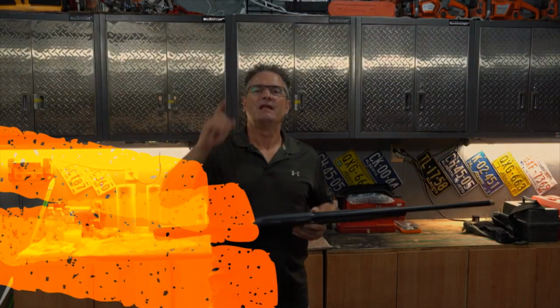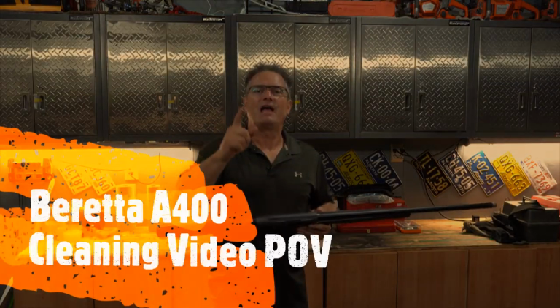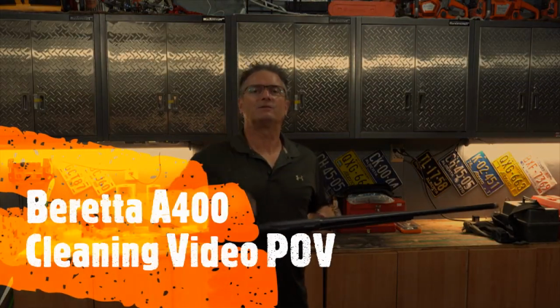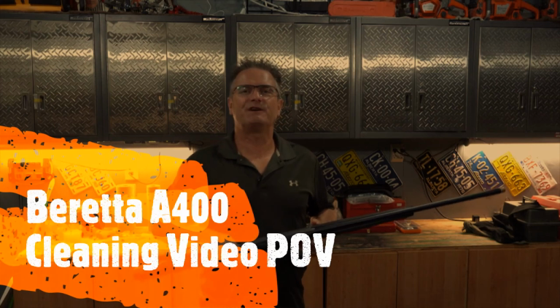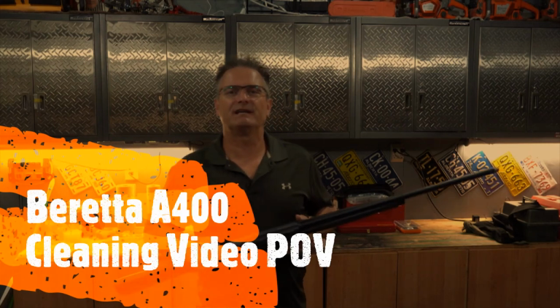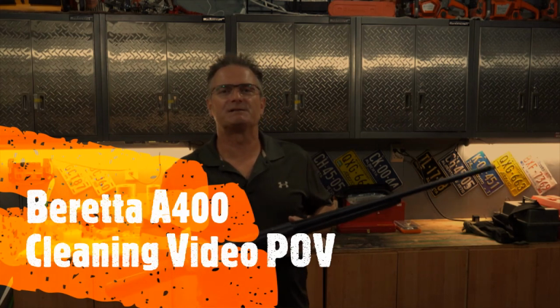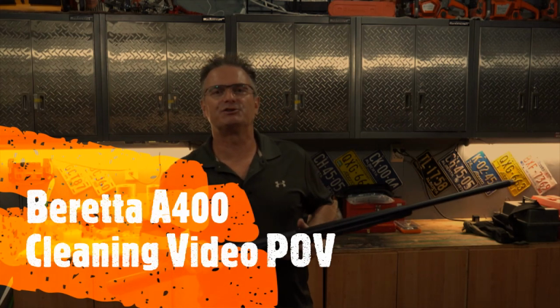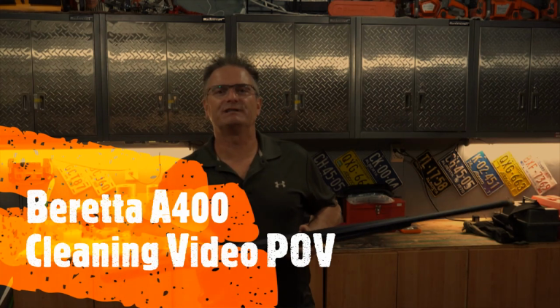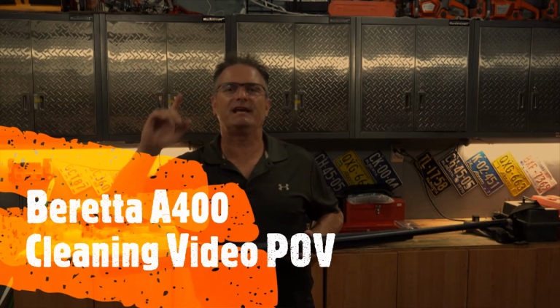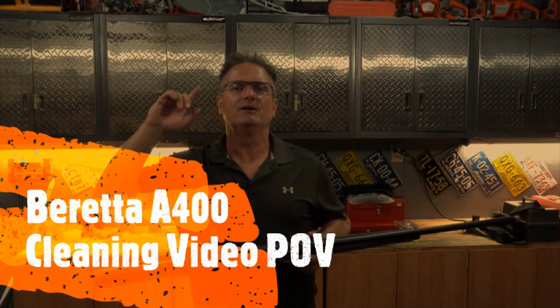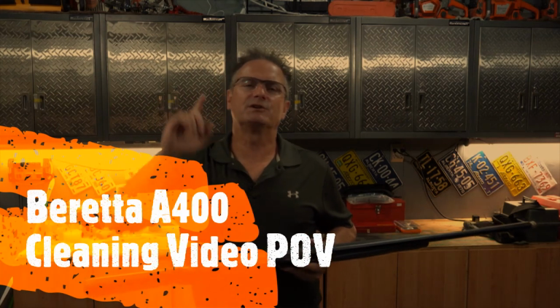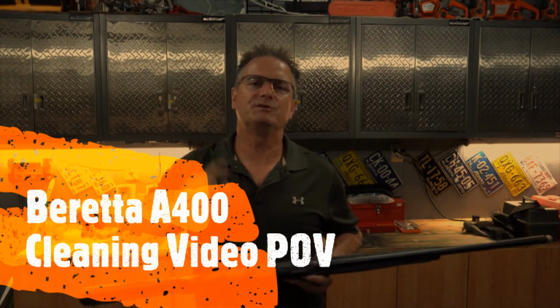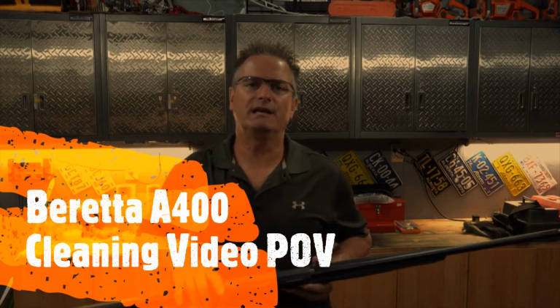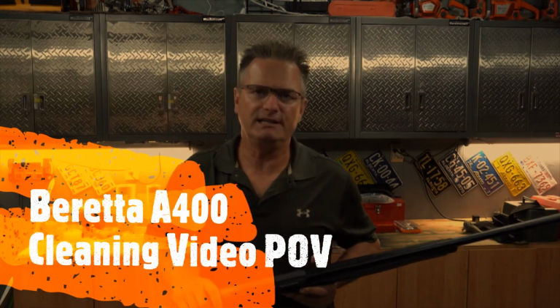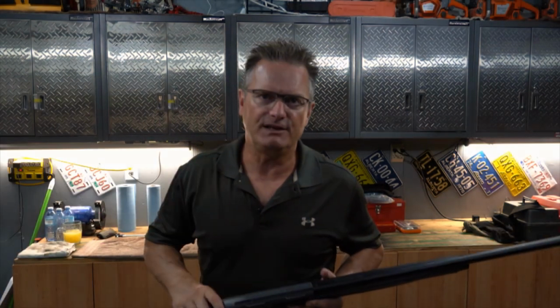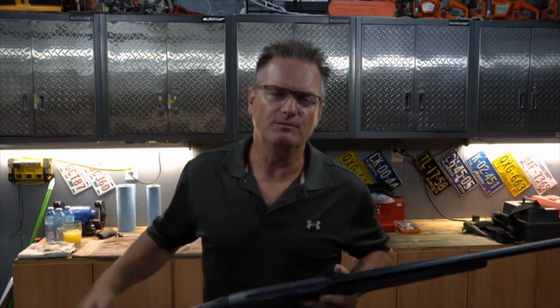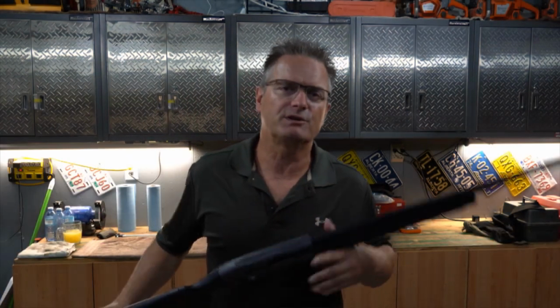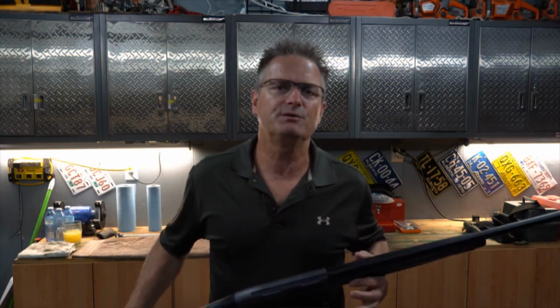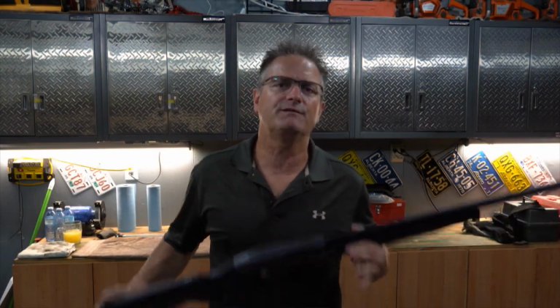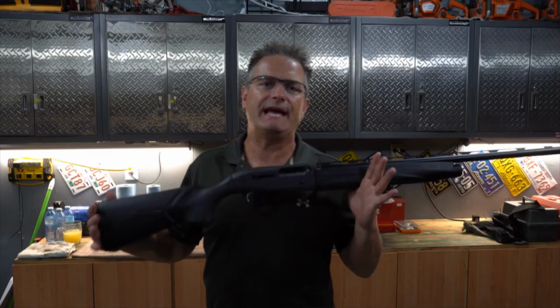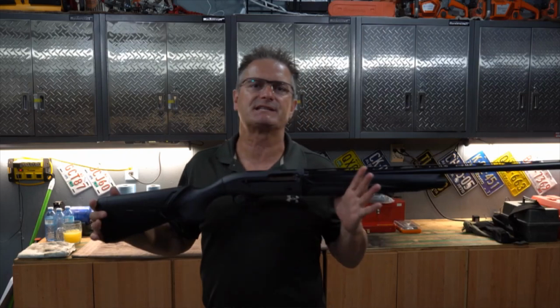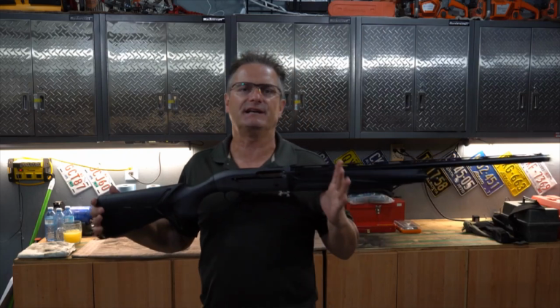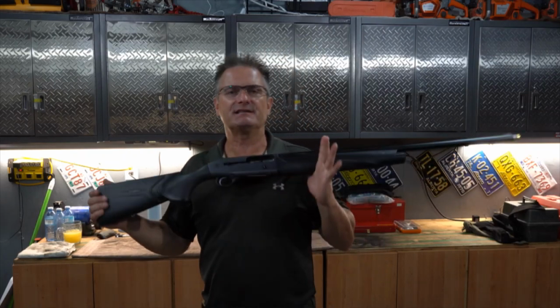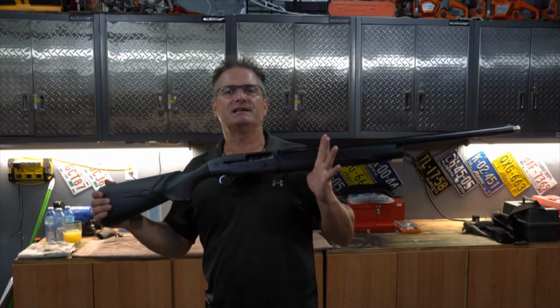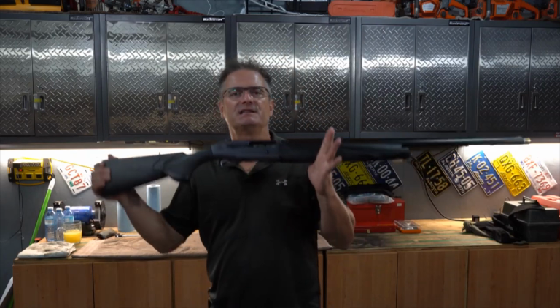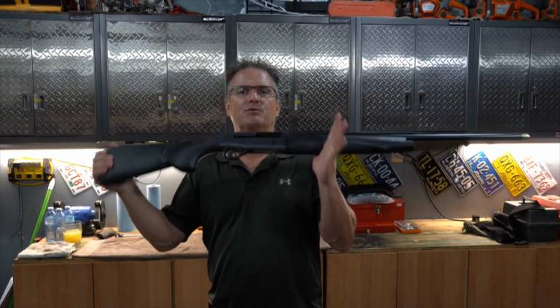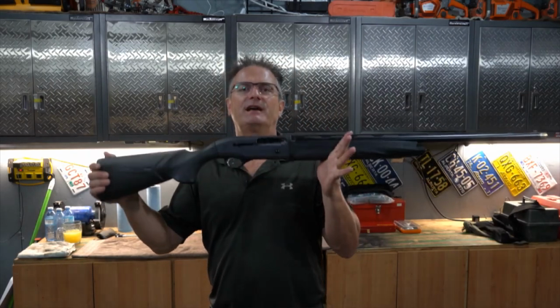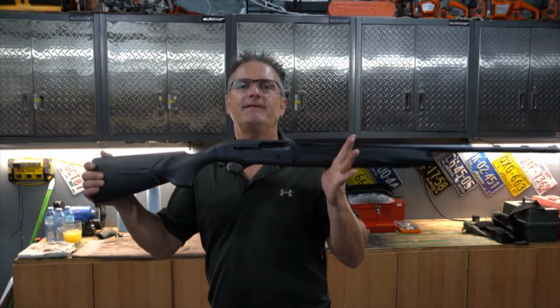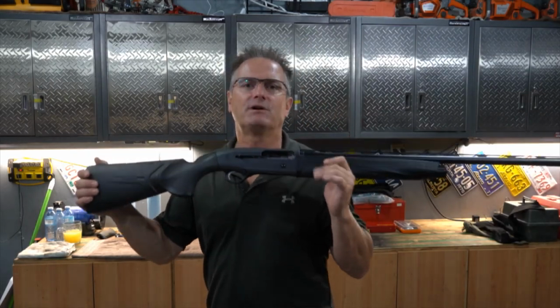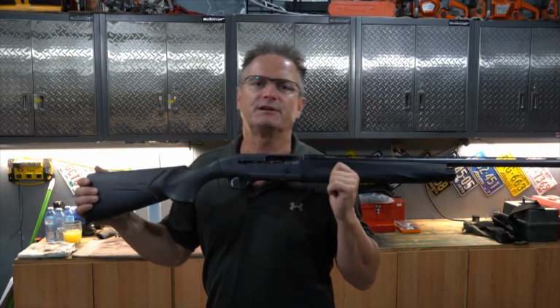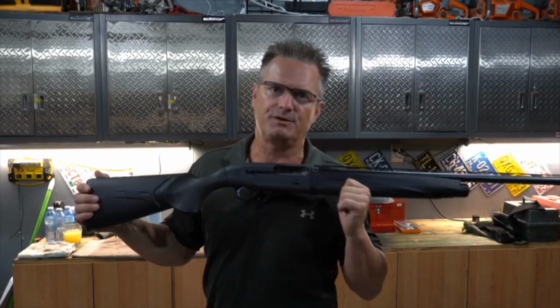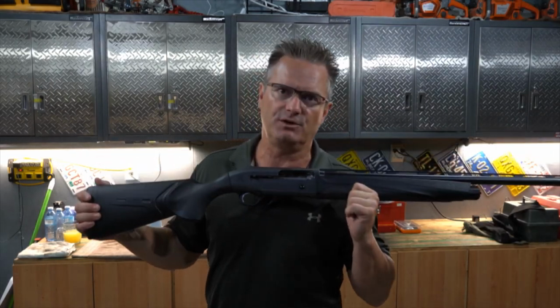Hello, Jeff again from Elite Sports Shooting. Today we're going to do a cleaning video of a gas gun — this is the Beretta A400 Extreme Unico.